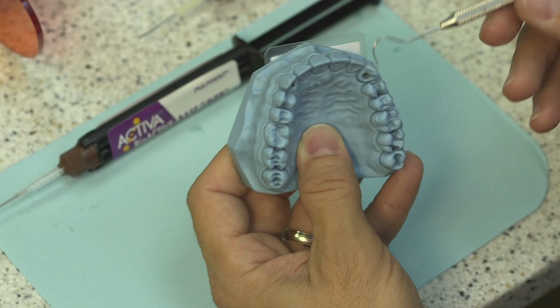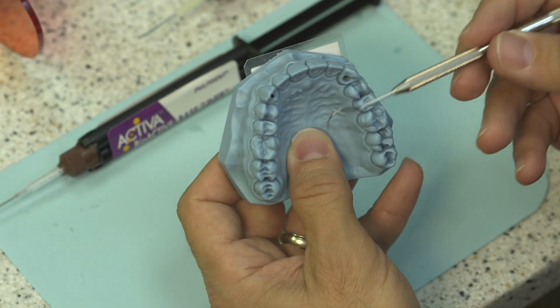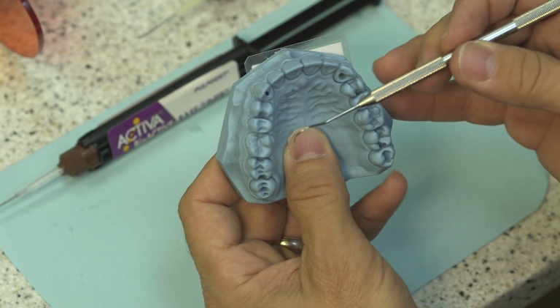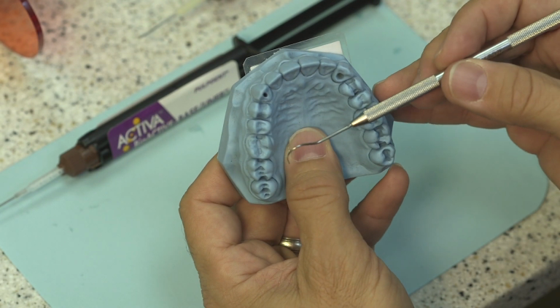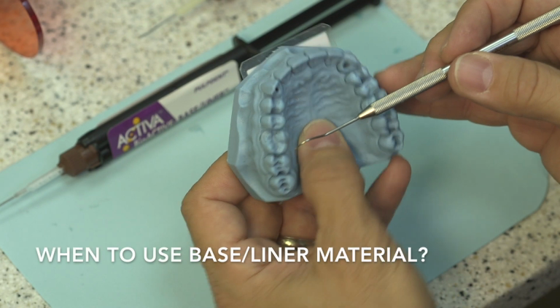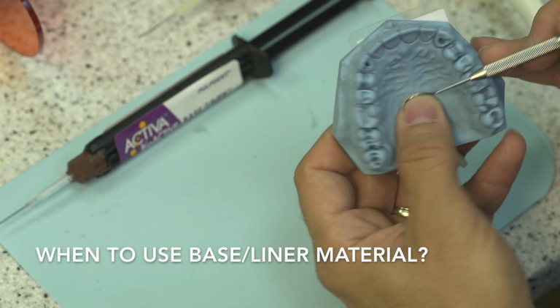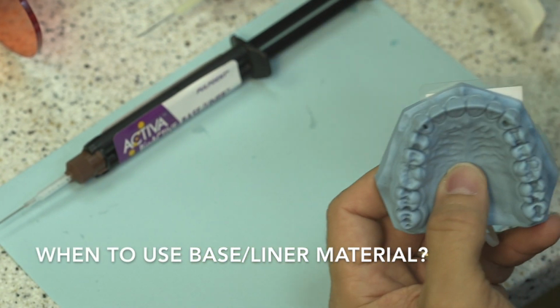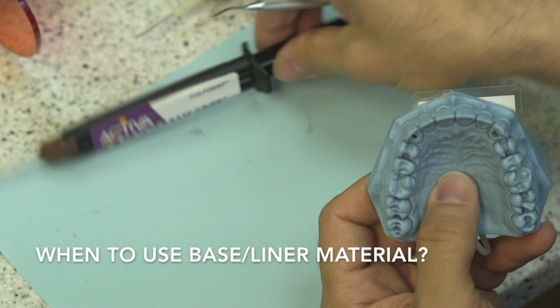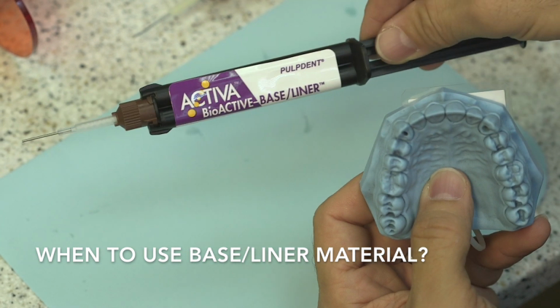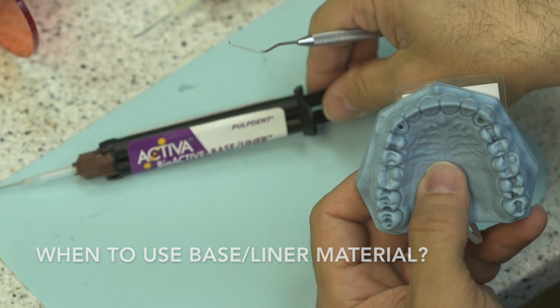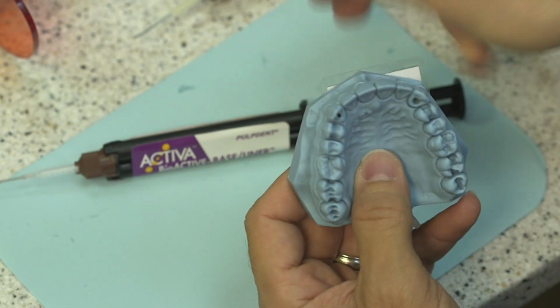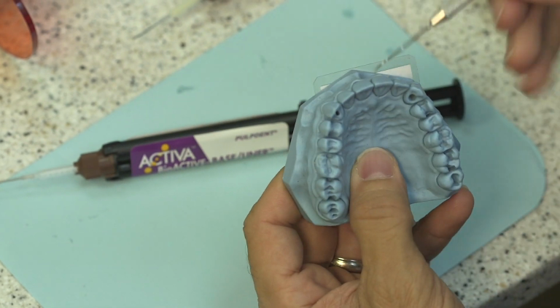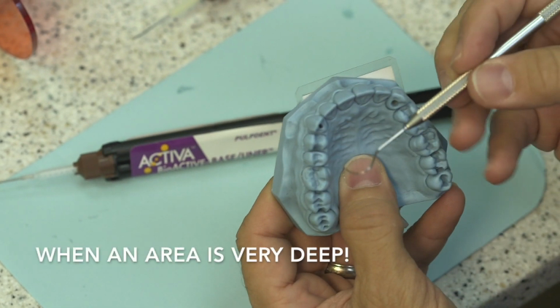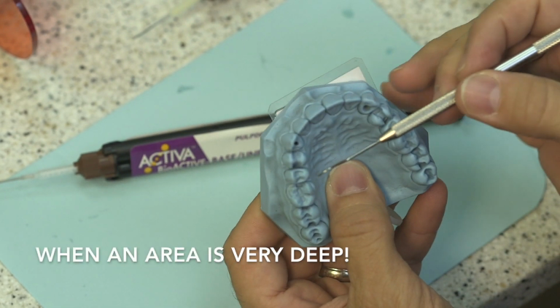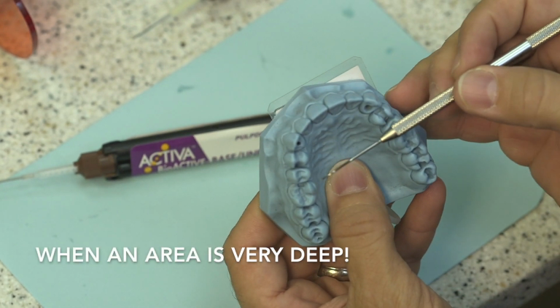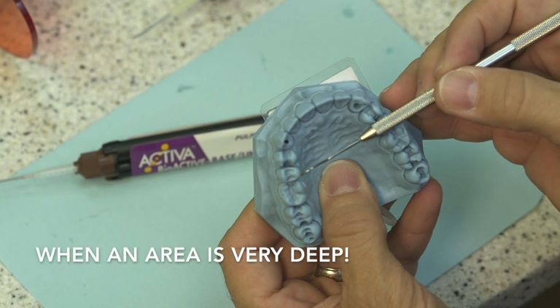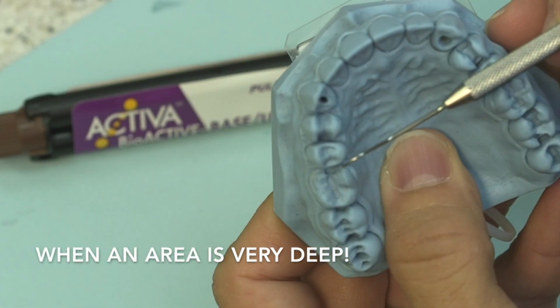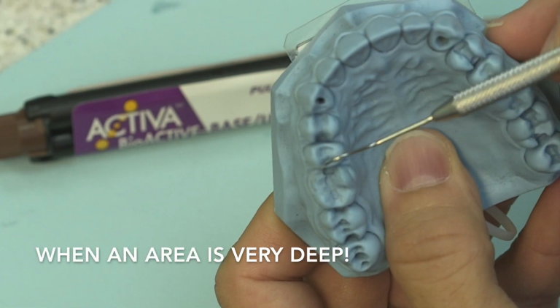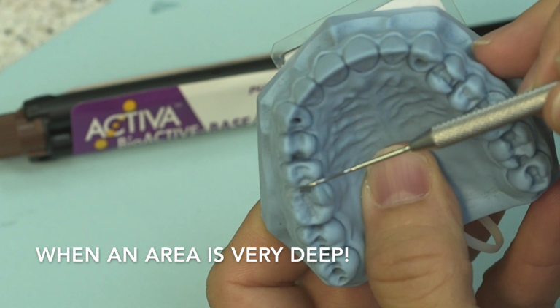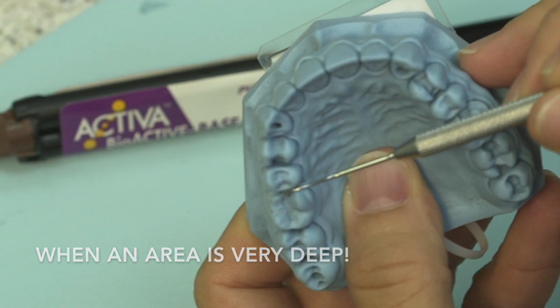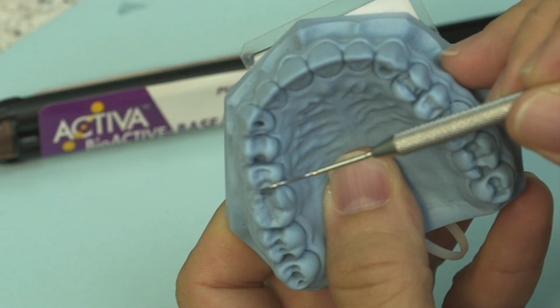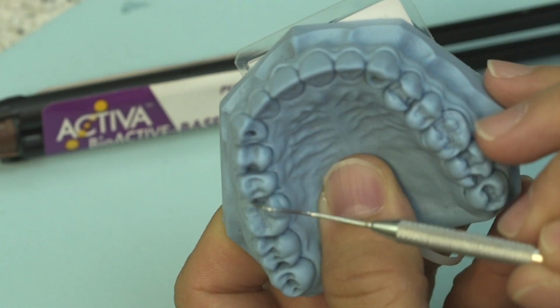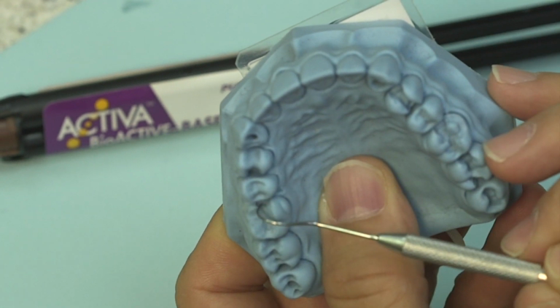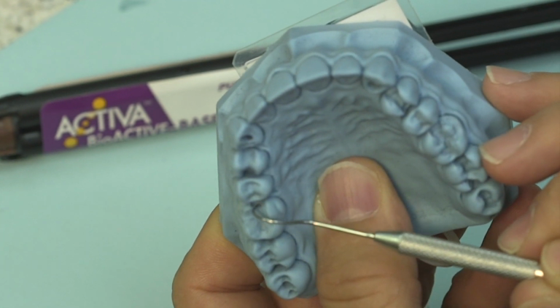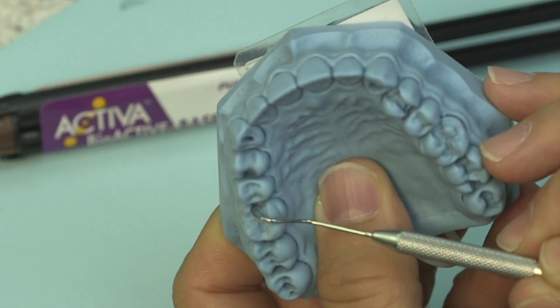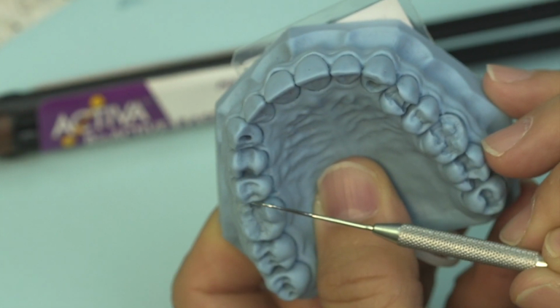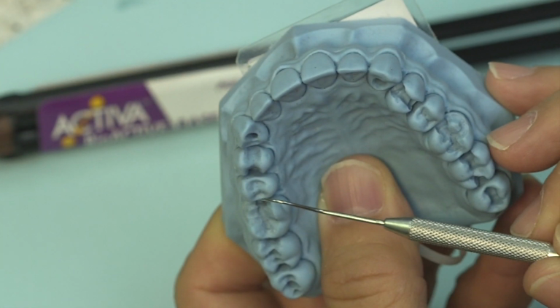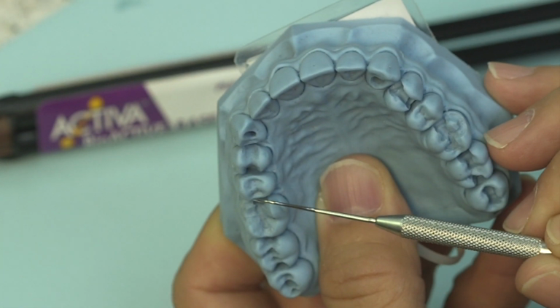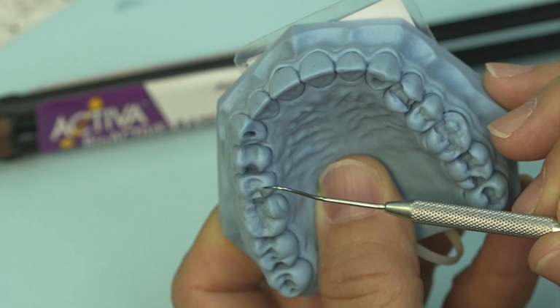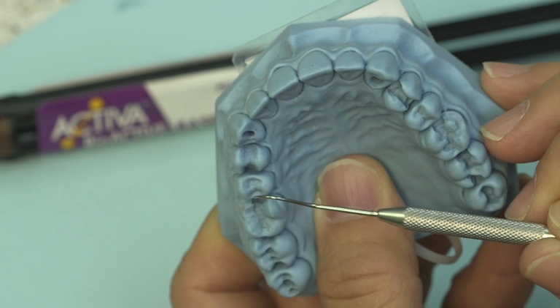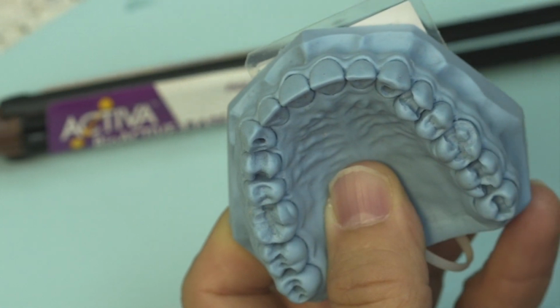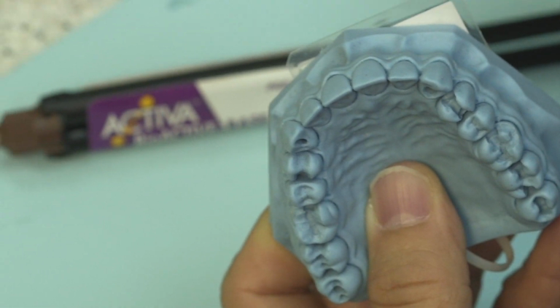A lot of folks ask, John, when do you like to use the baseliner material? And I say, anytime I've got an area that's very, very deep, such as this area here on the mesial. It's really tiny, but it's deeper into the dentin, and I want to protect that area there.